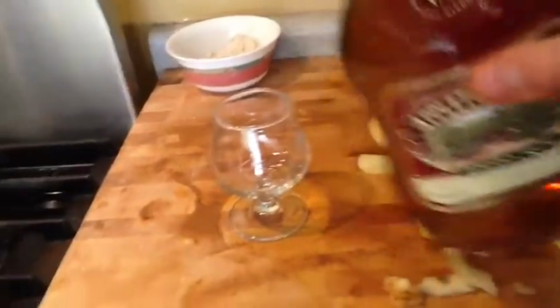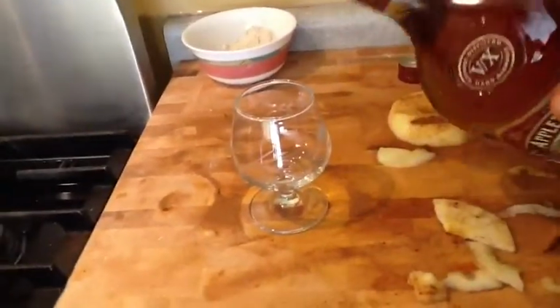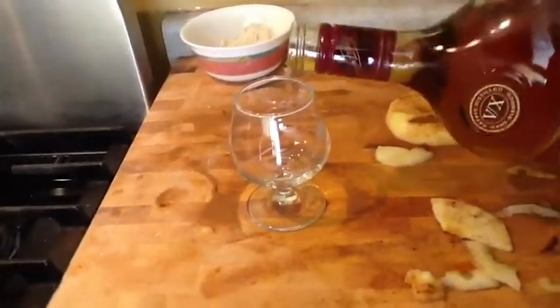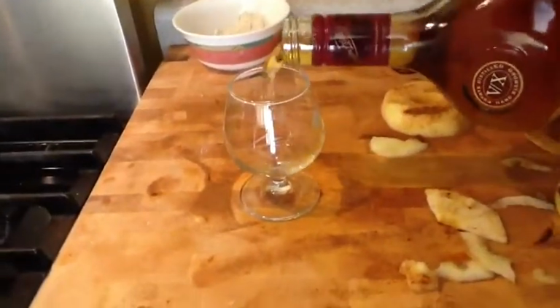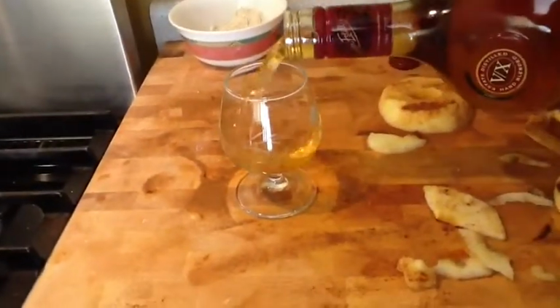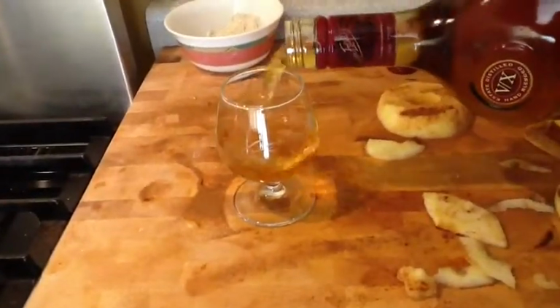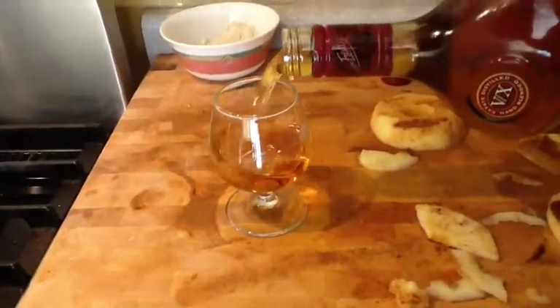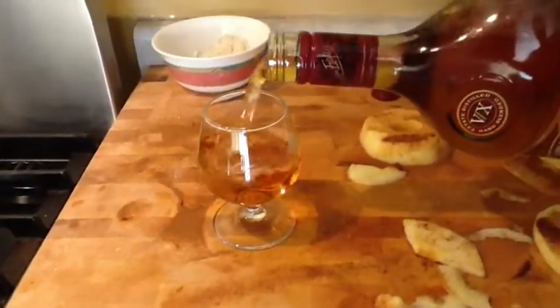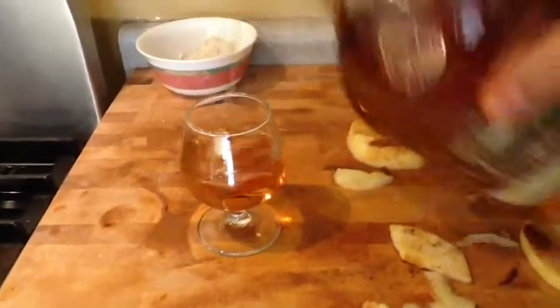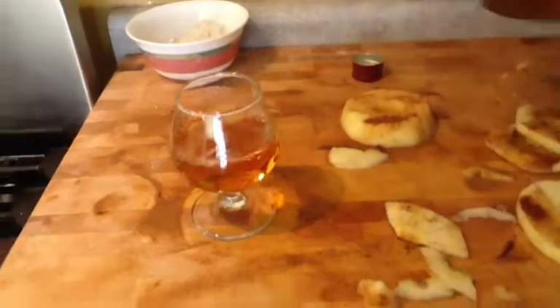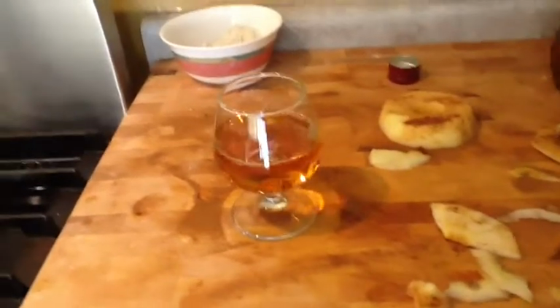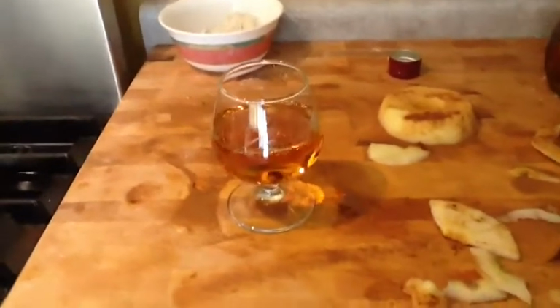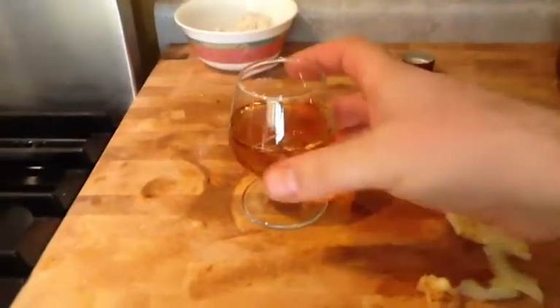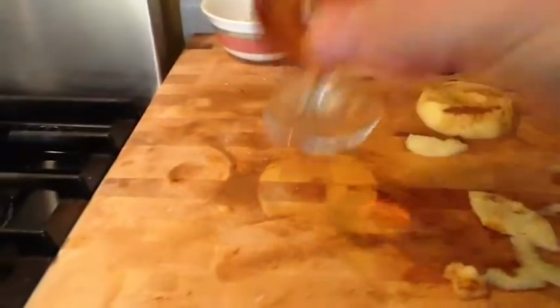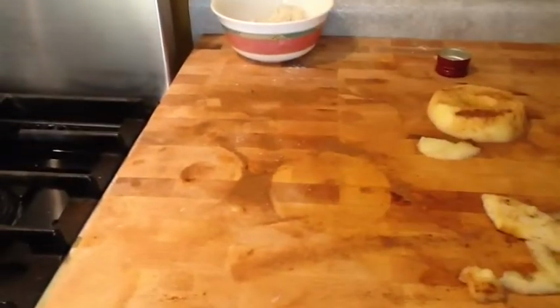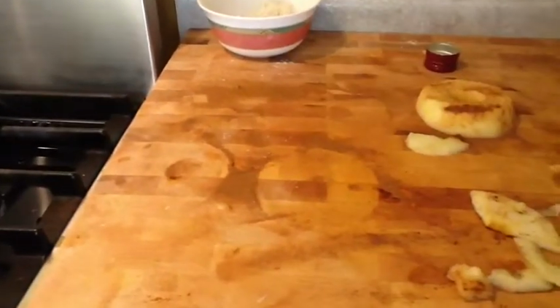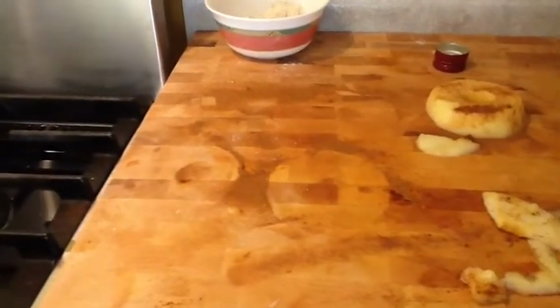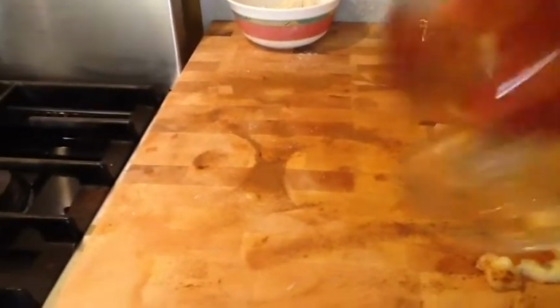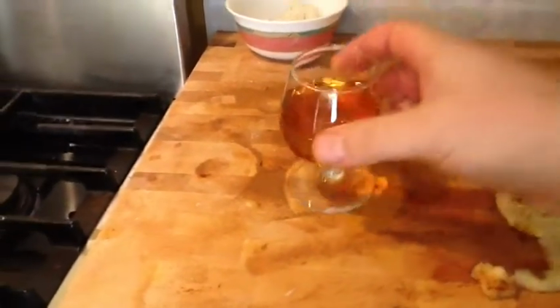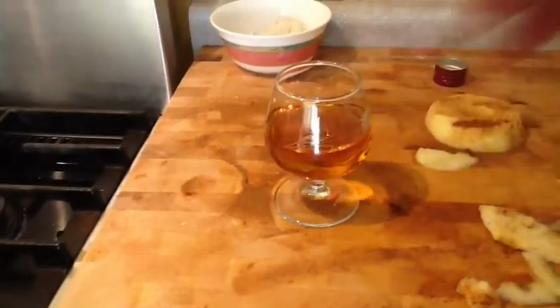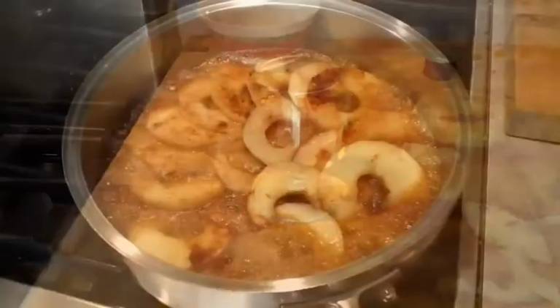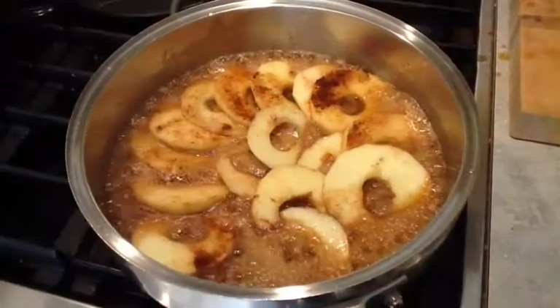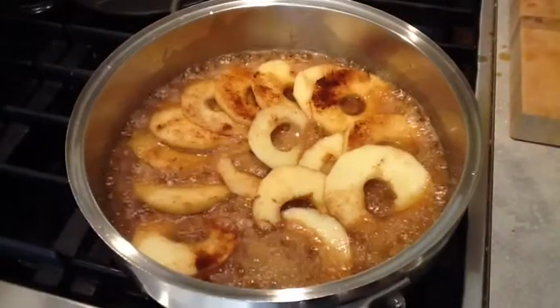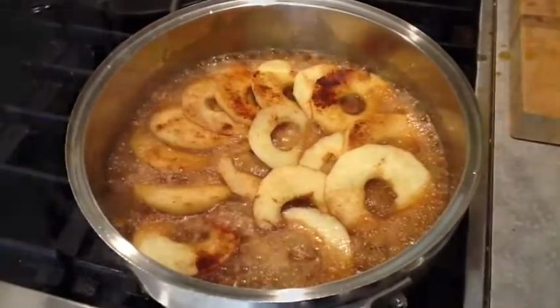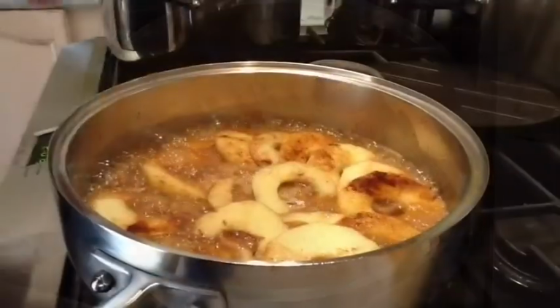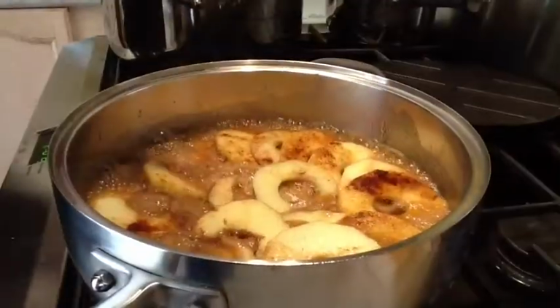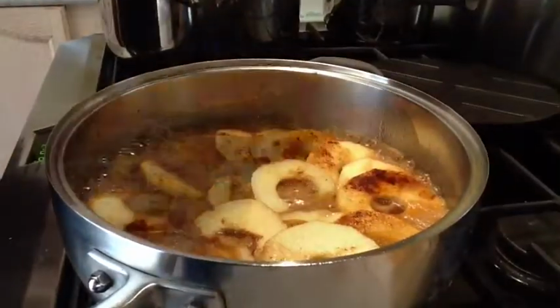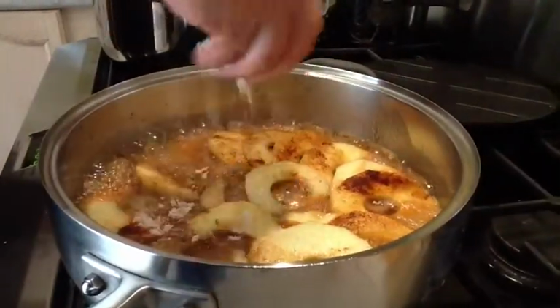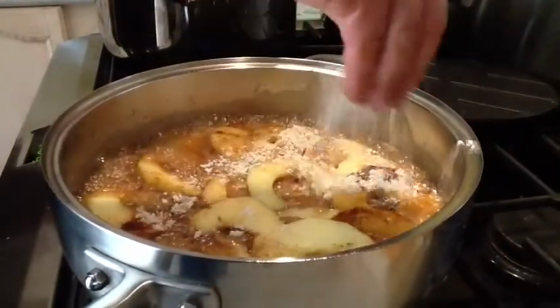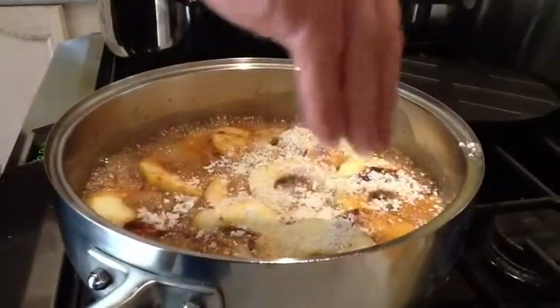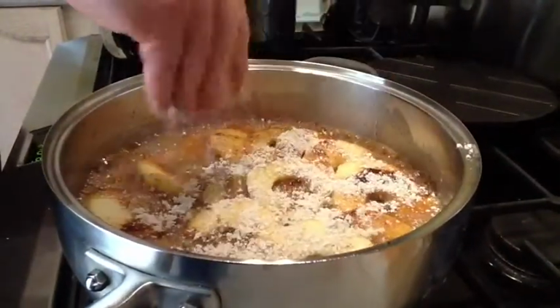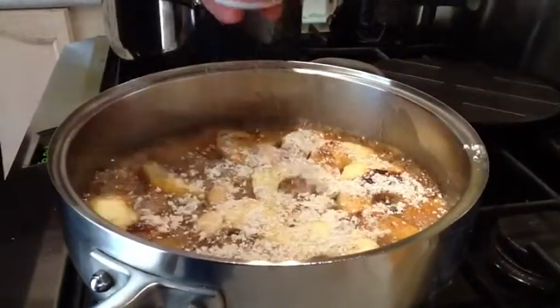I've got some Jamaican rum. I'm going to put in about two to two and a half ounces — just to make sure it's not poisonous. Then bubbling away, we add the rum and let's give it a flambé.